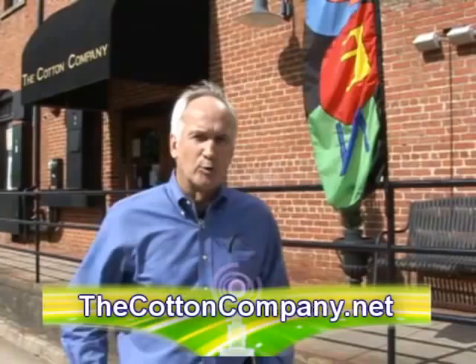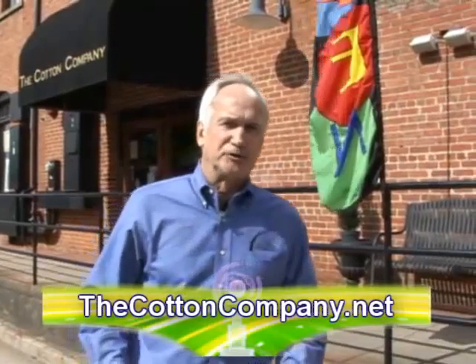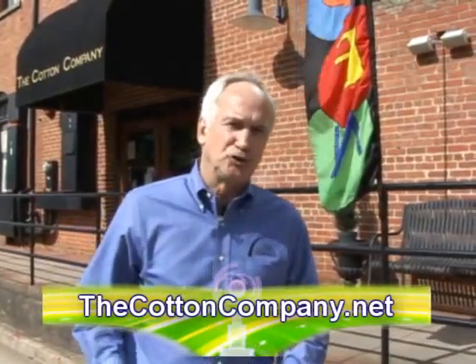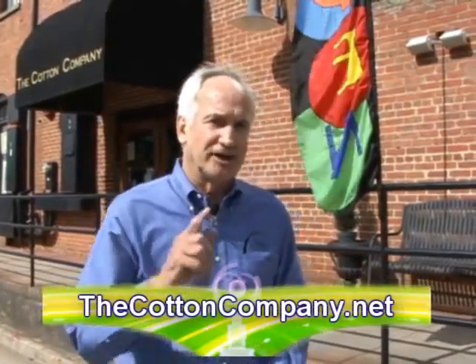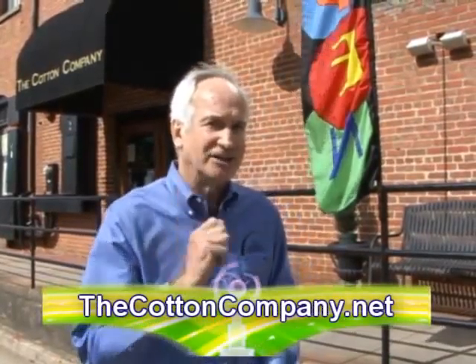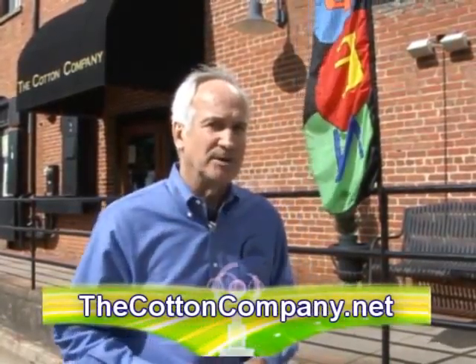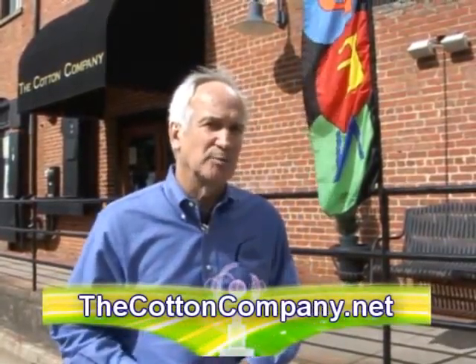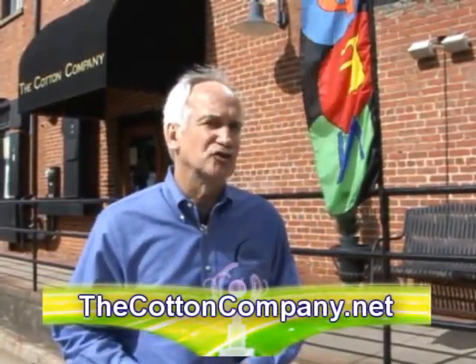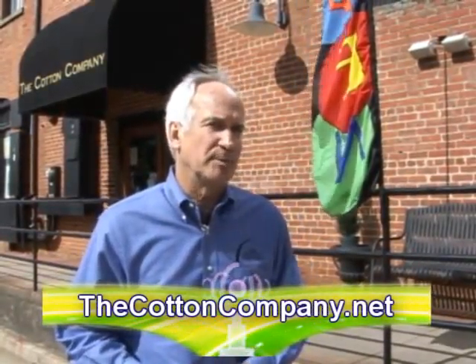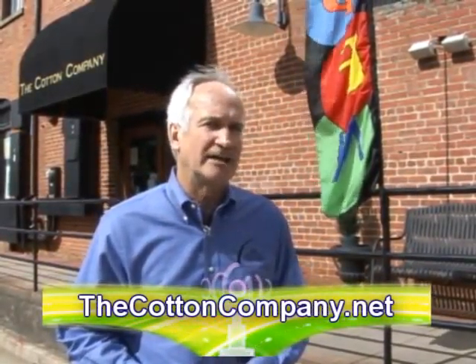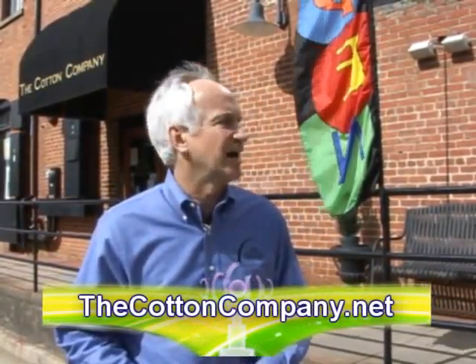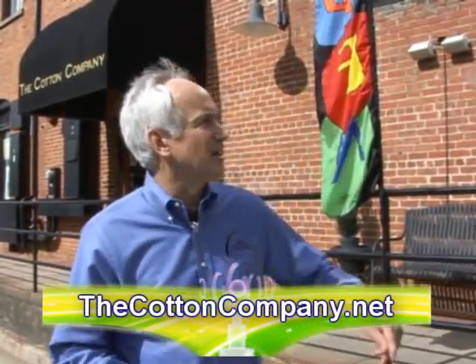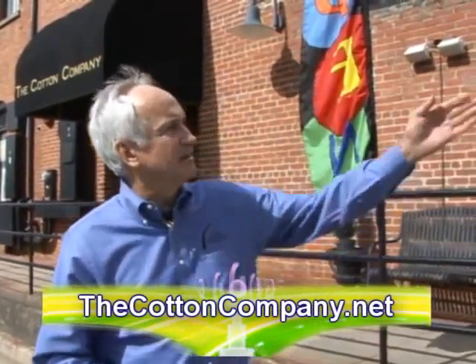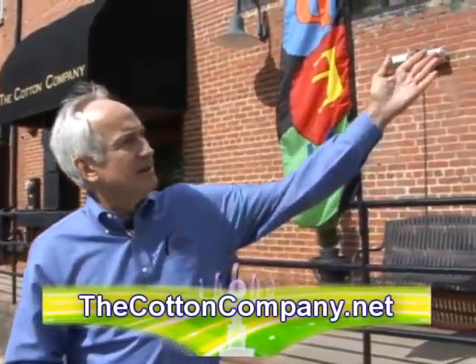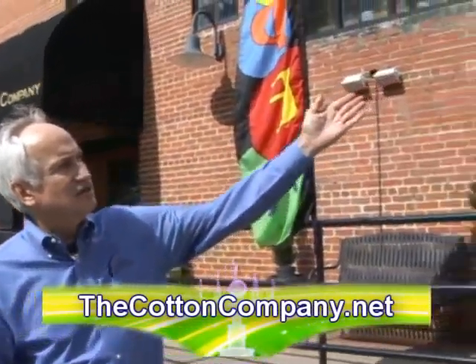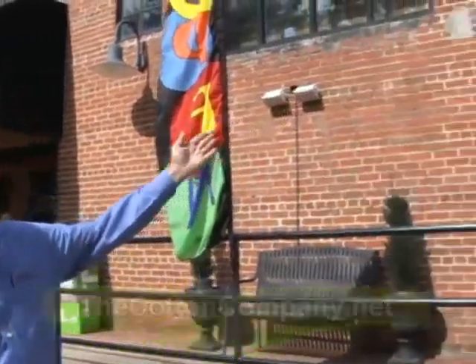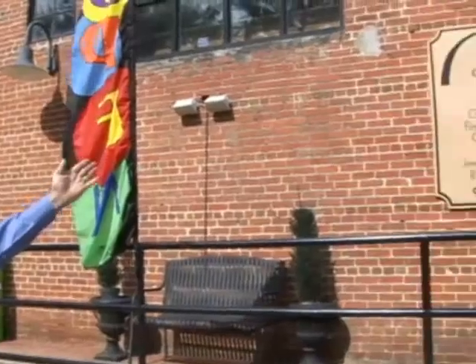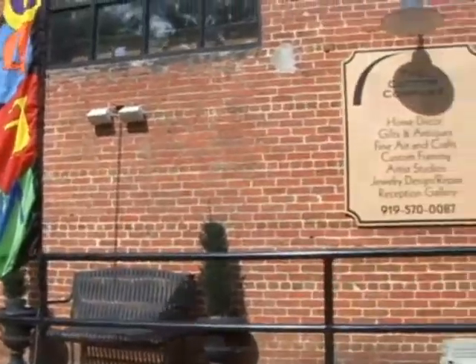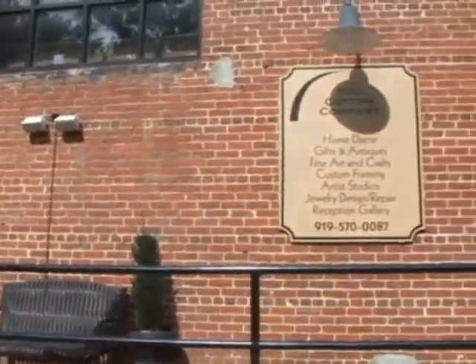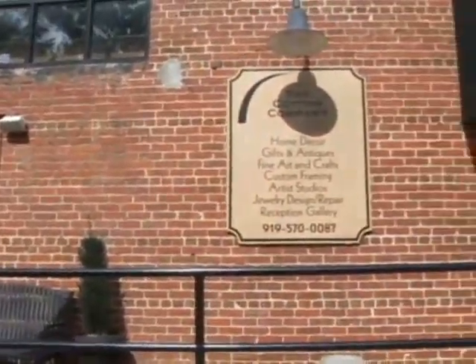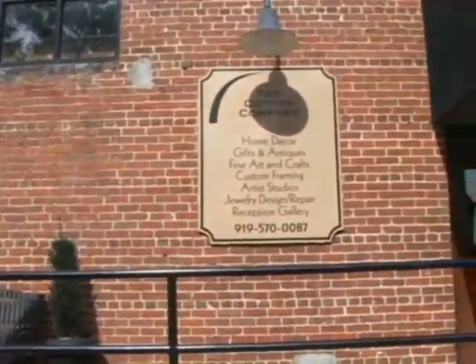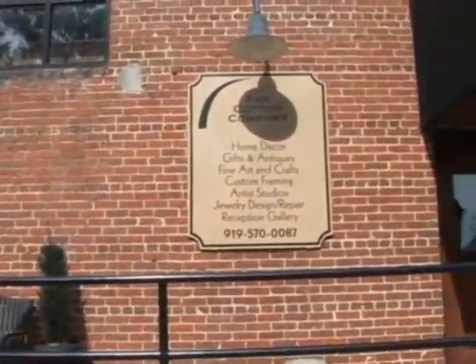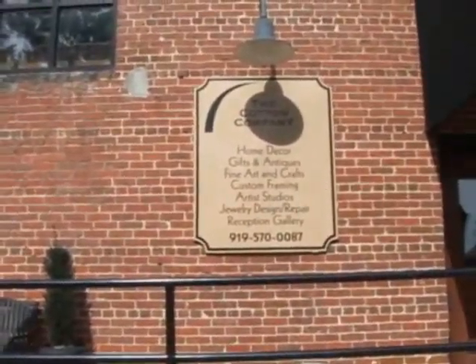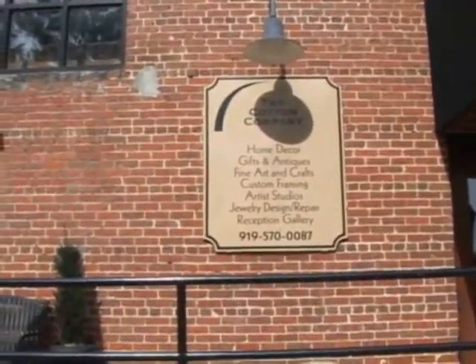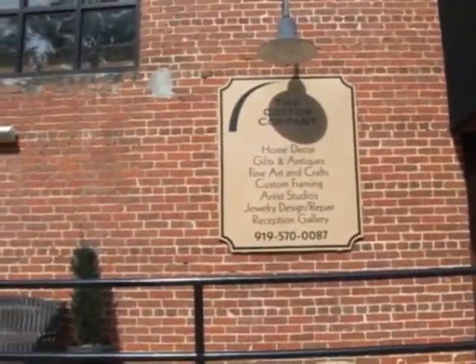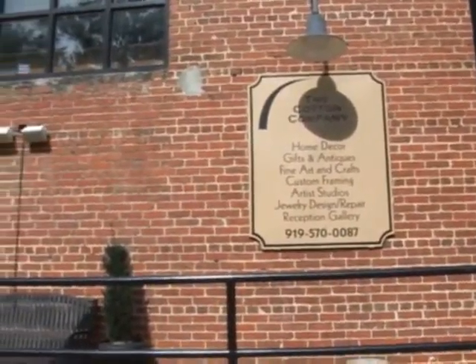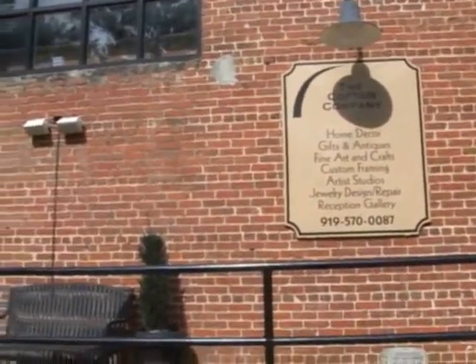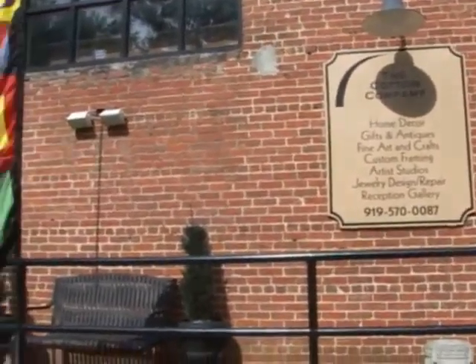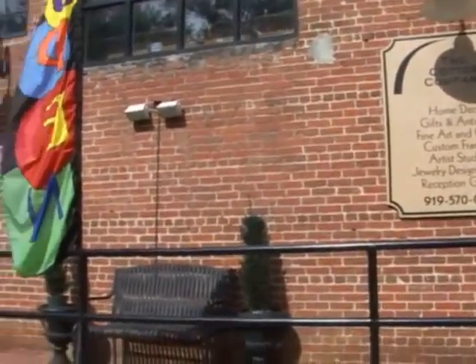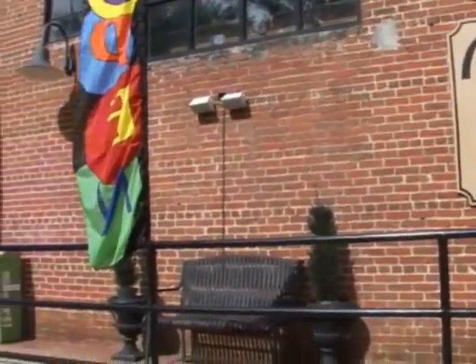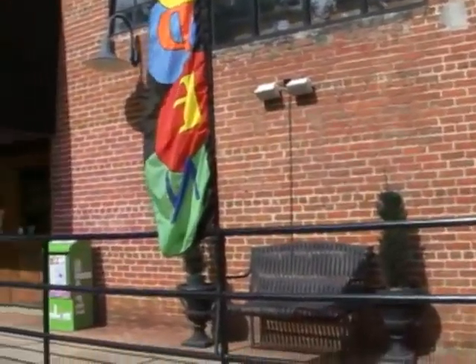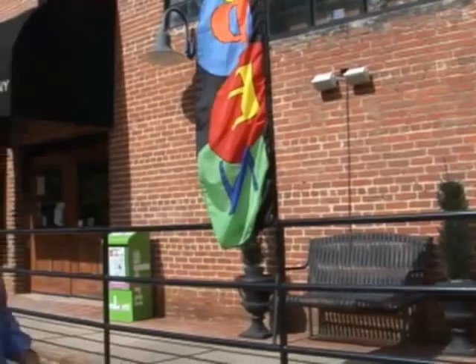Now I want to introduce you to the Cotton Company and a little bit of the story behind the Cotton Company. This building right here is the Cotton Company. It's basically a little over 20,000 square feet.